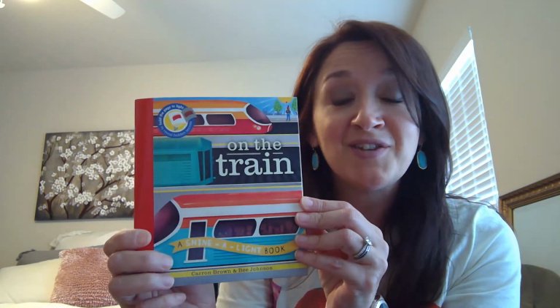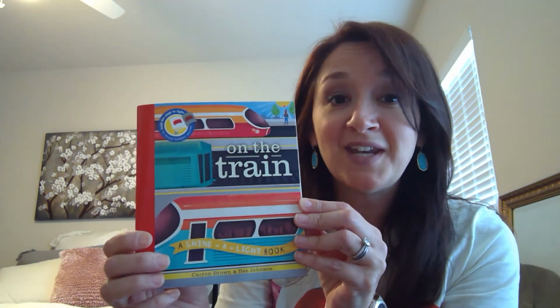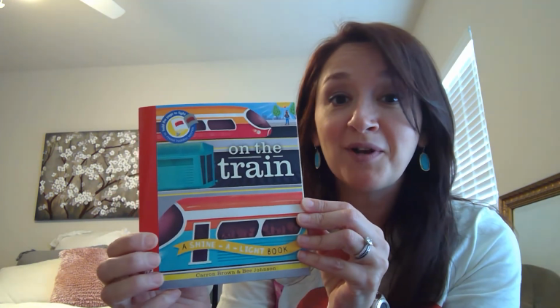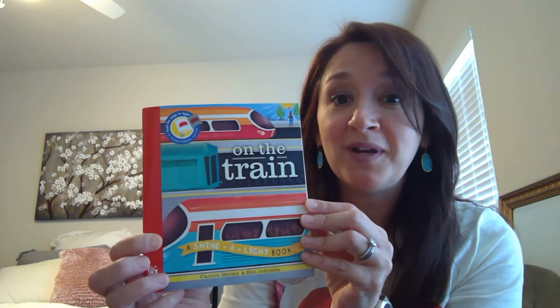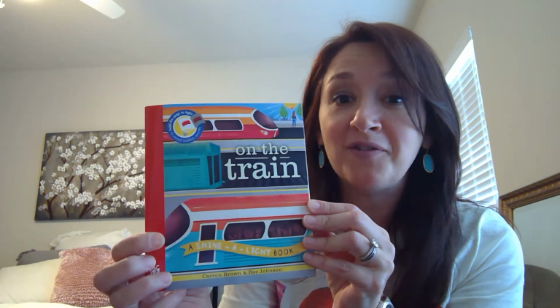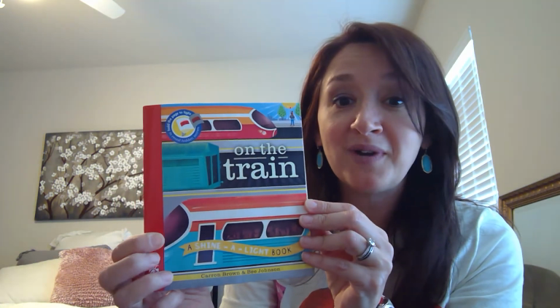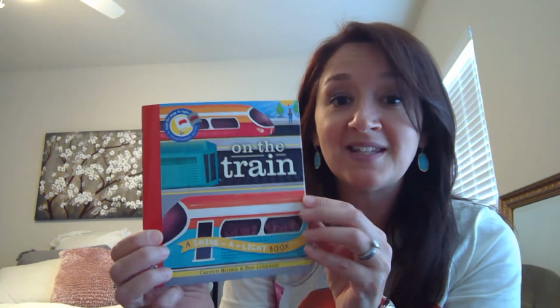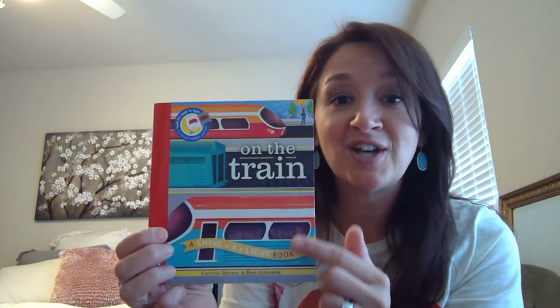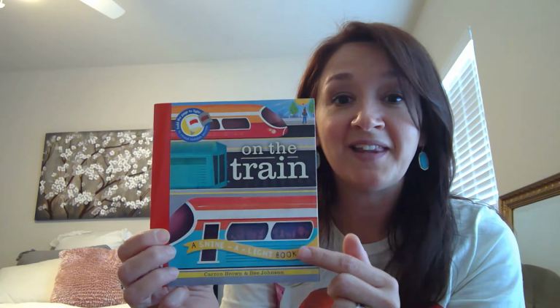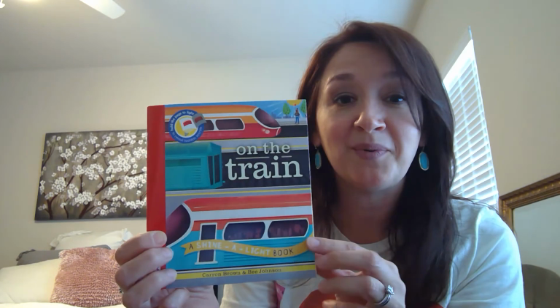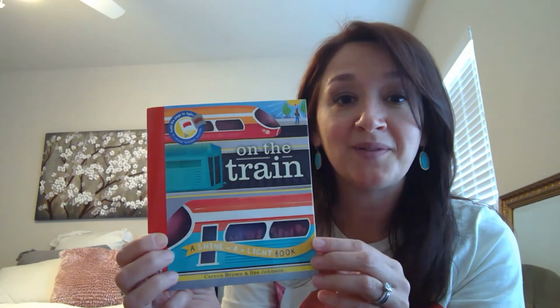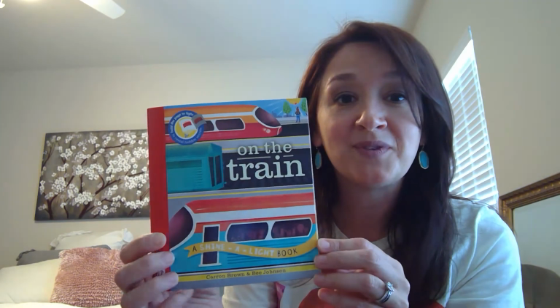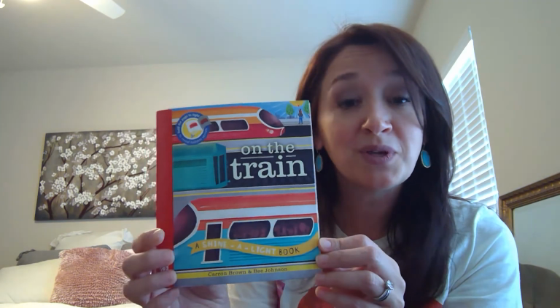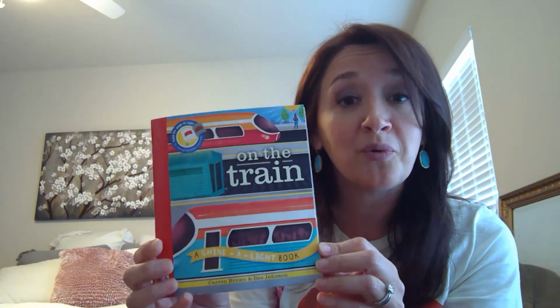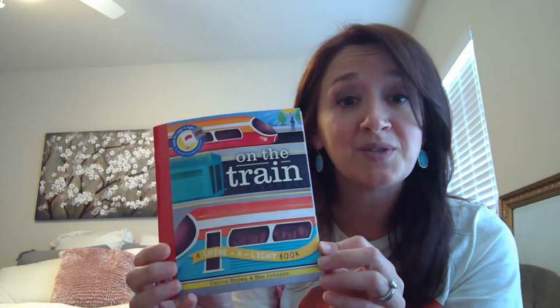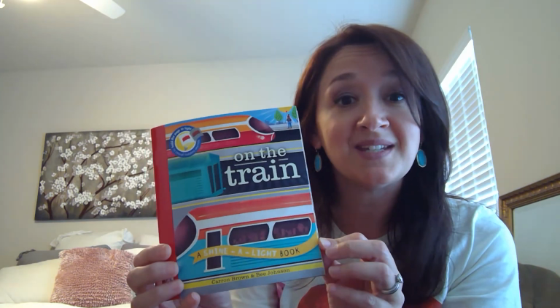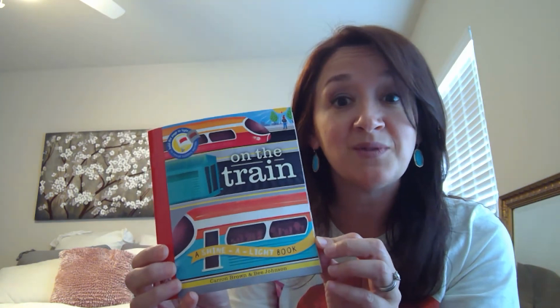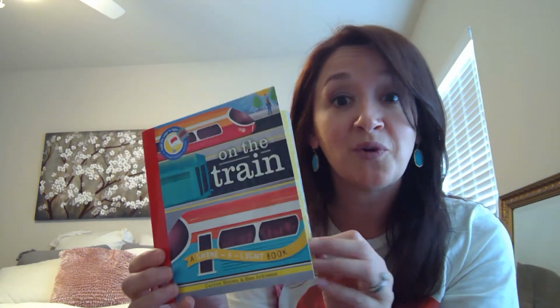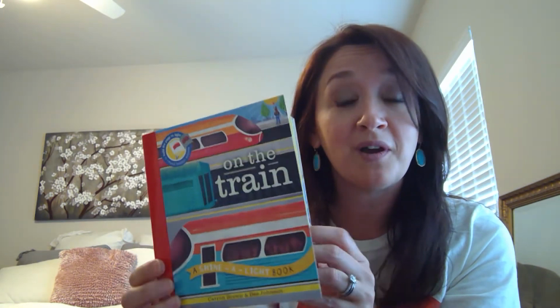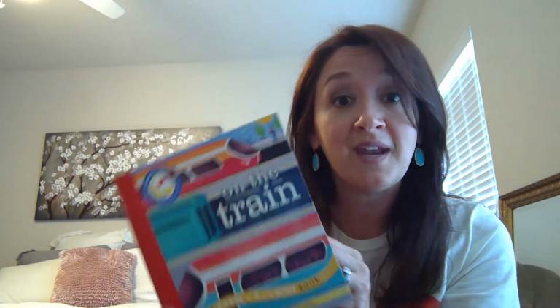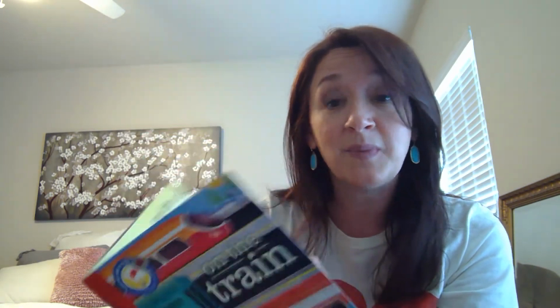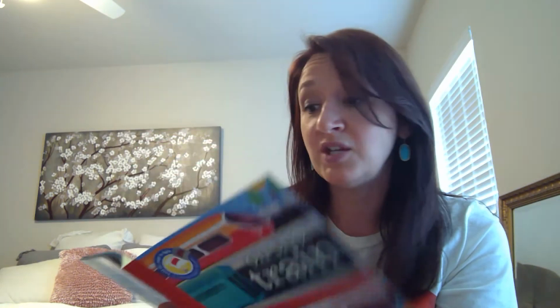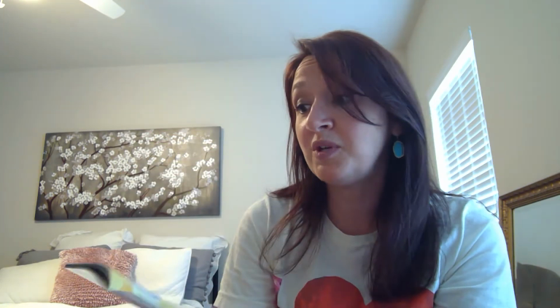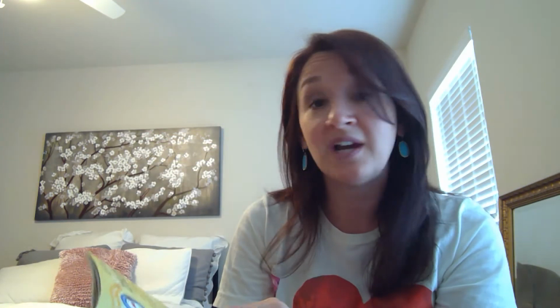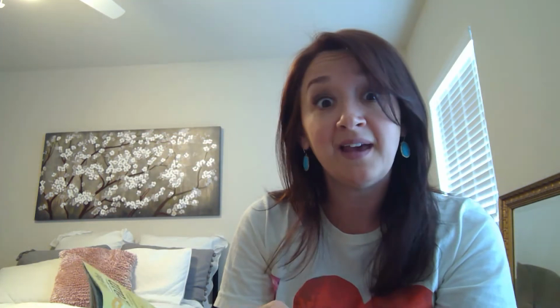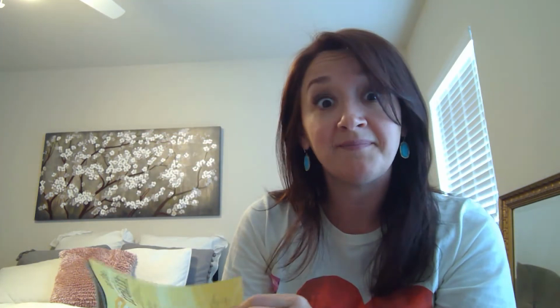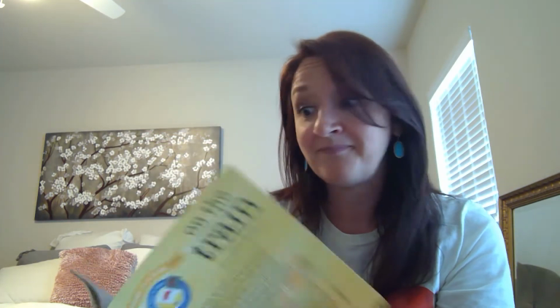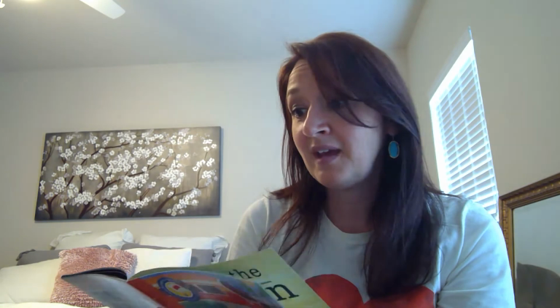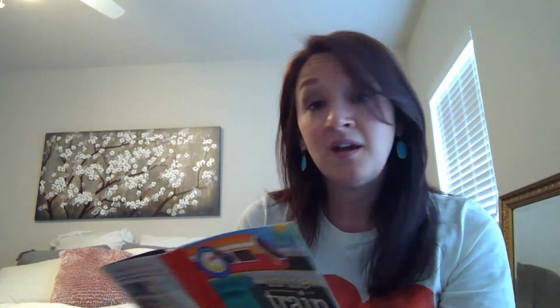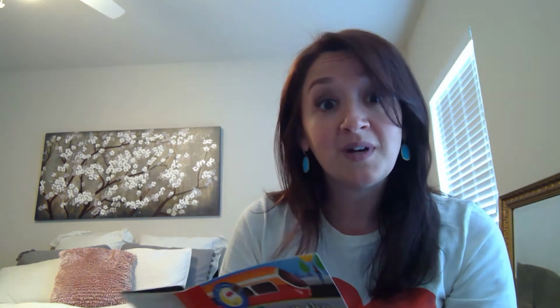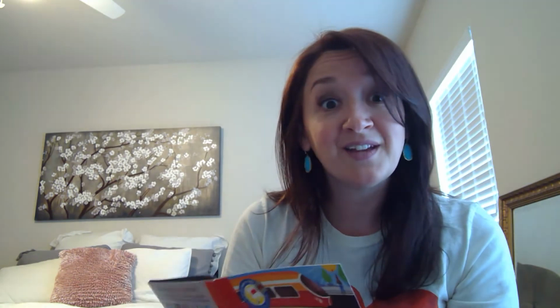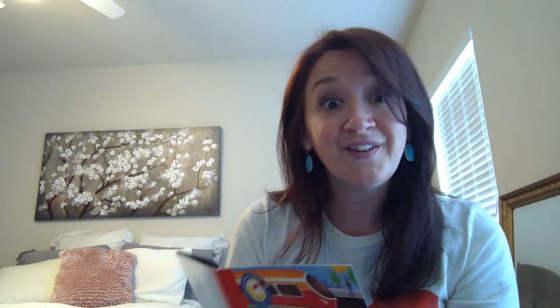So today we're going to read 'On the Train,' it's a shine-the-light book. It's really cool because we get to see what's going on on the next page when we shine the light.